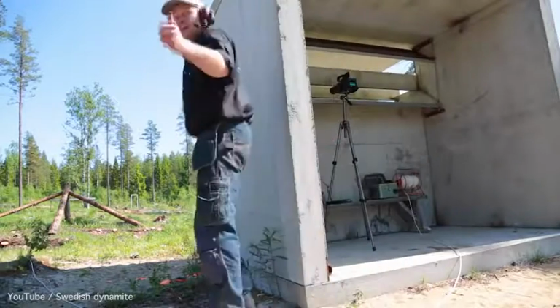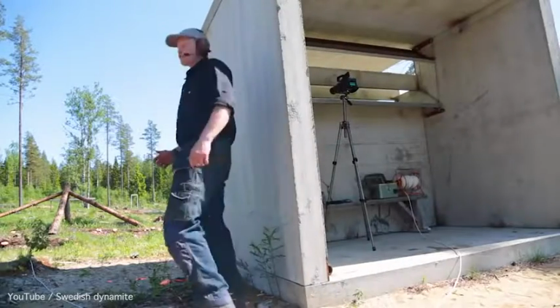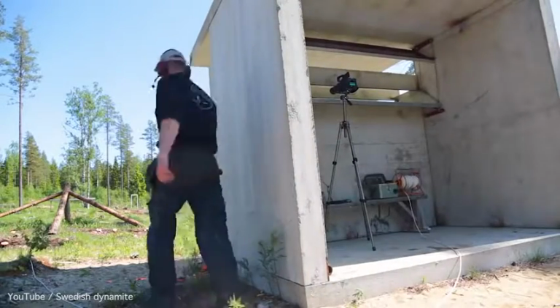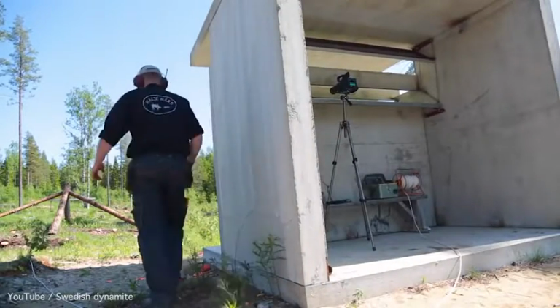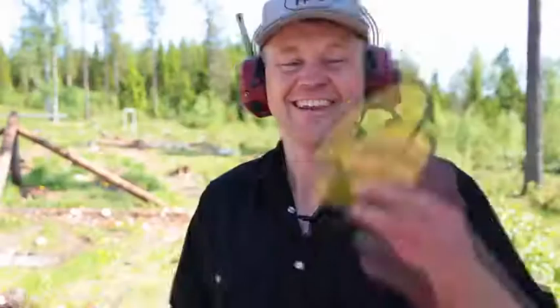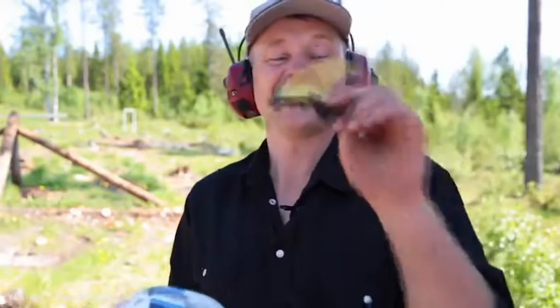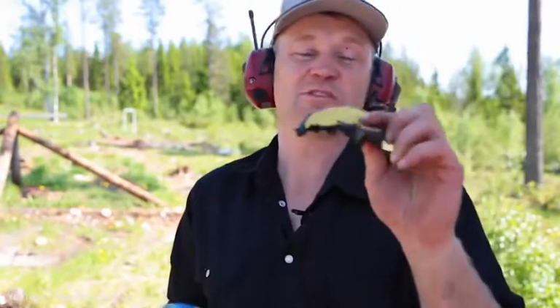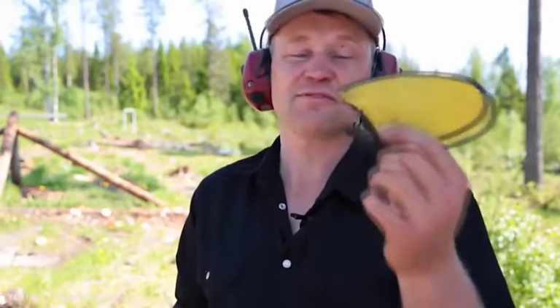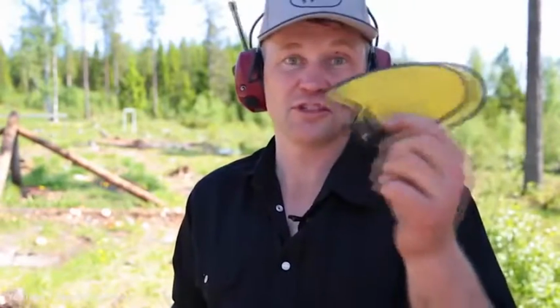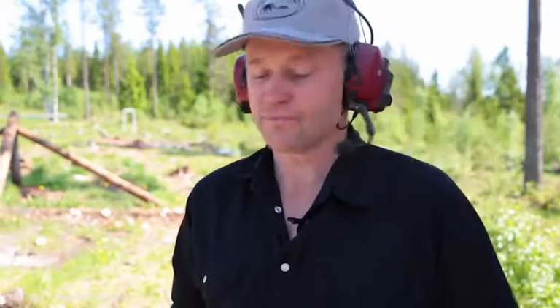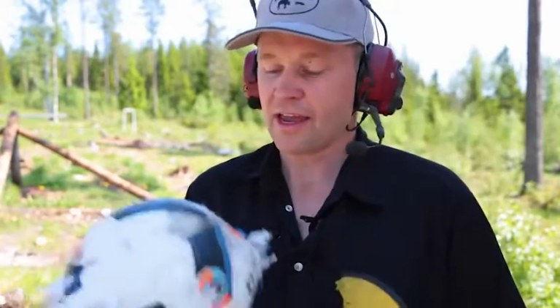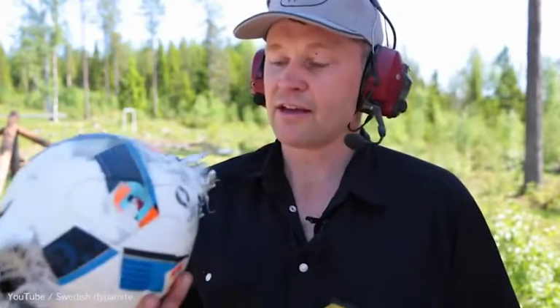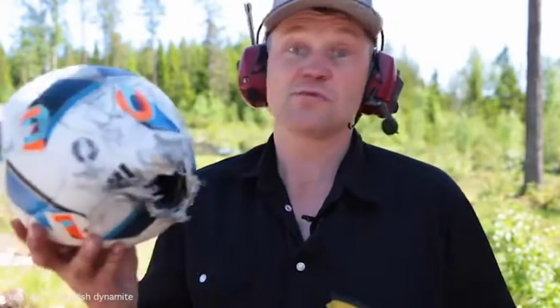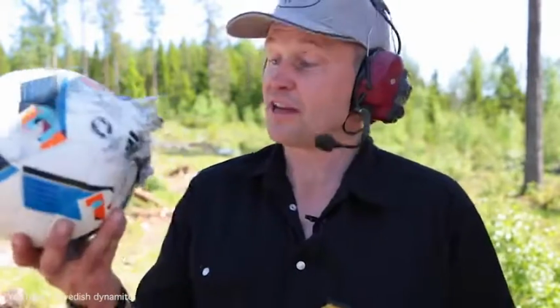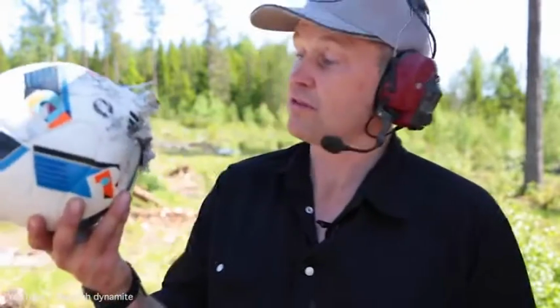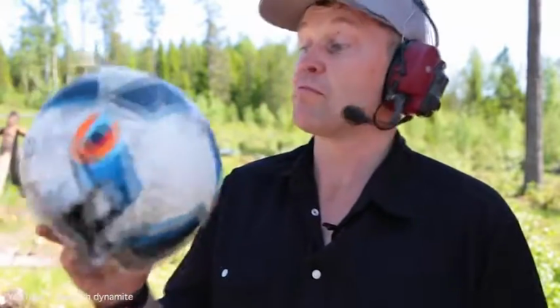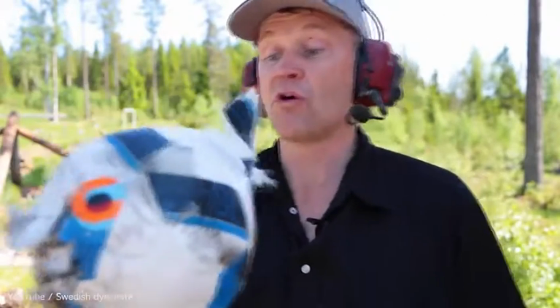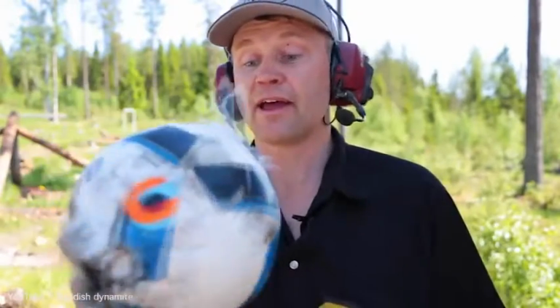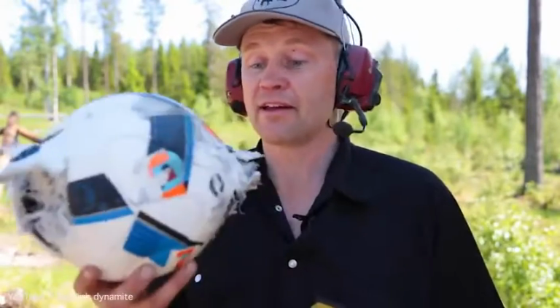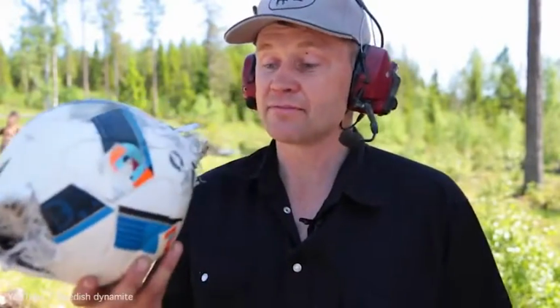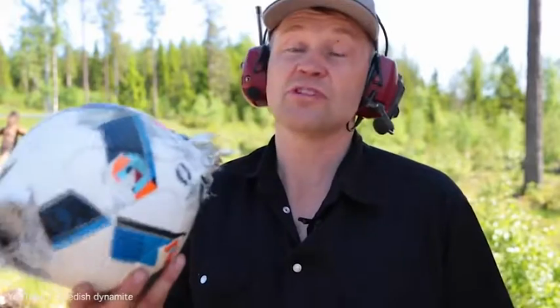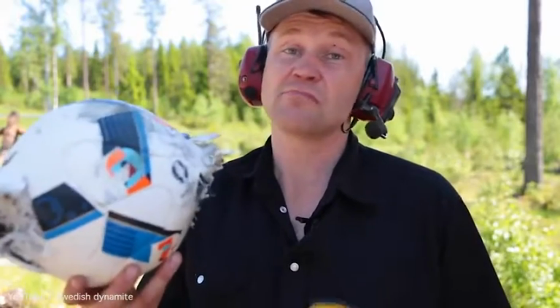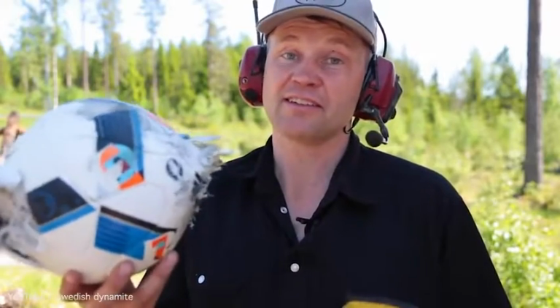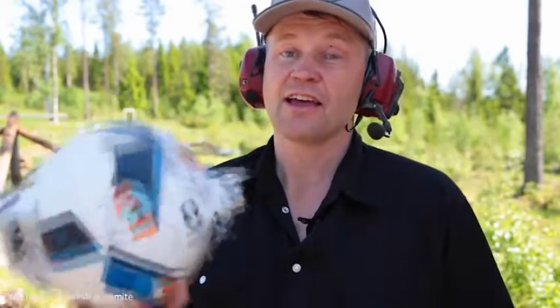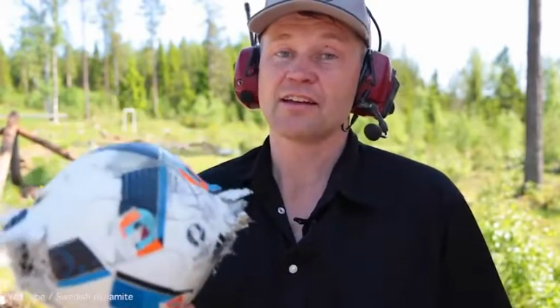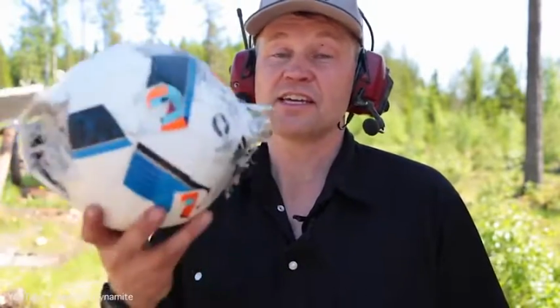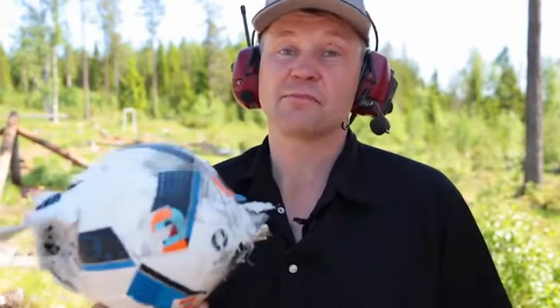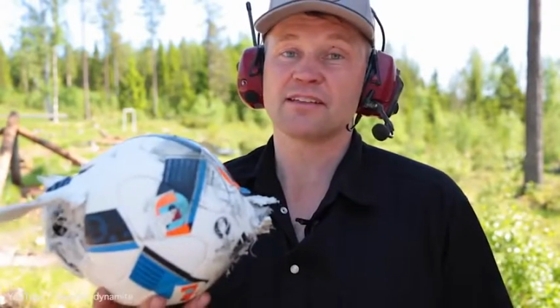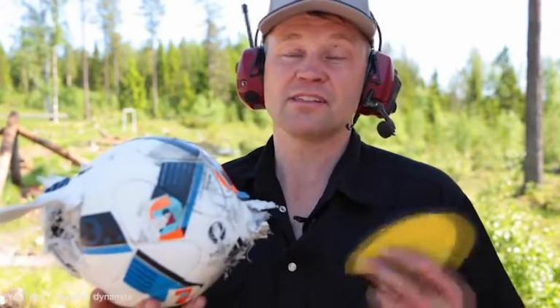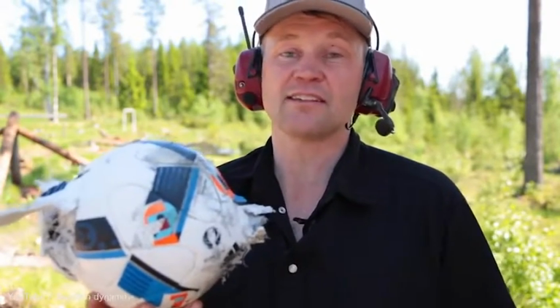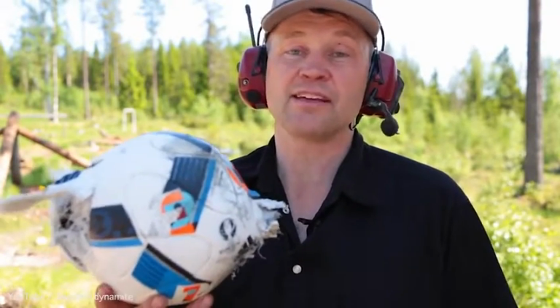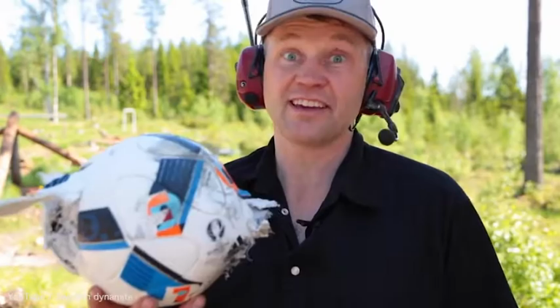That was a great blow. This is what is left of the shoe, and this is what is left of the ball — it didn't make it. Let's see if it makes it when Zlatan makes his kick.